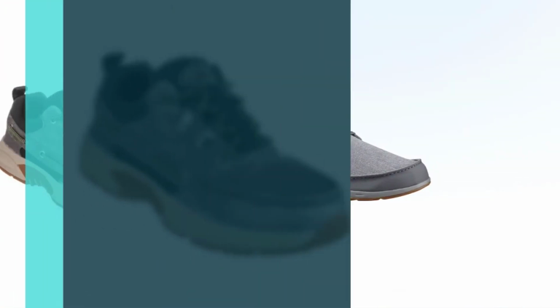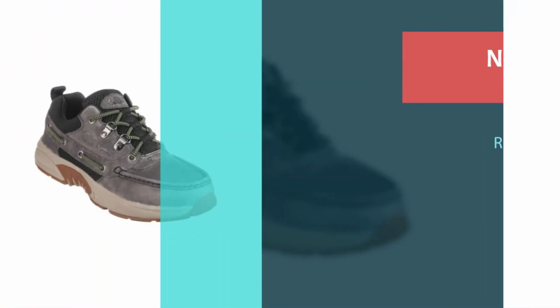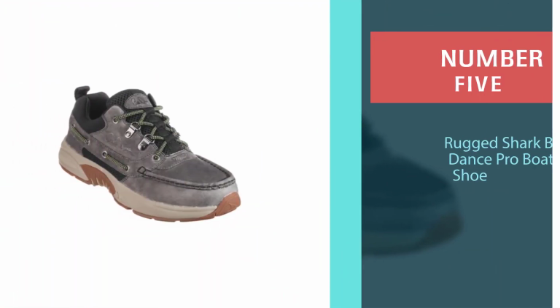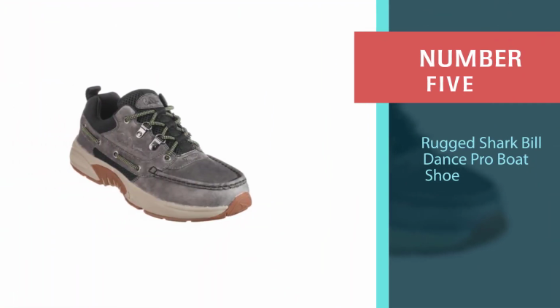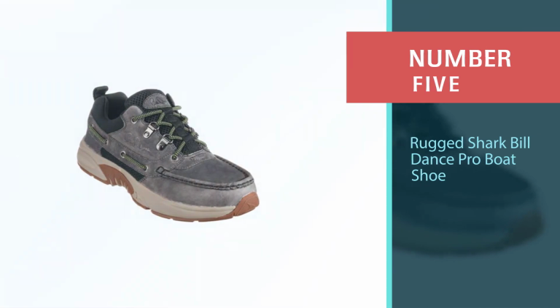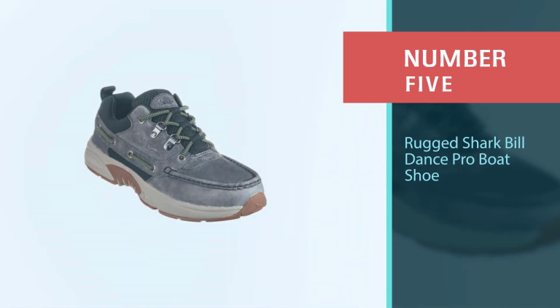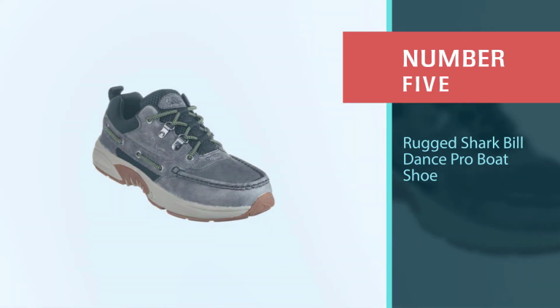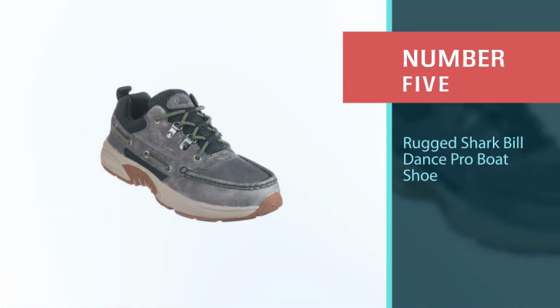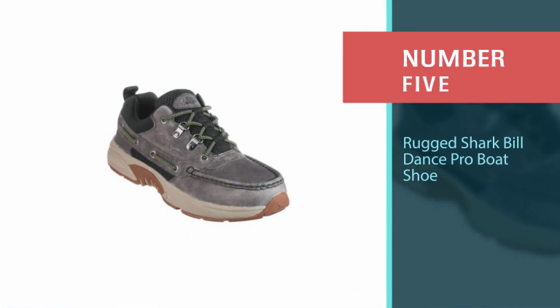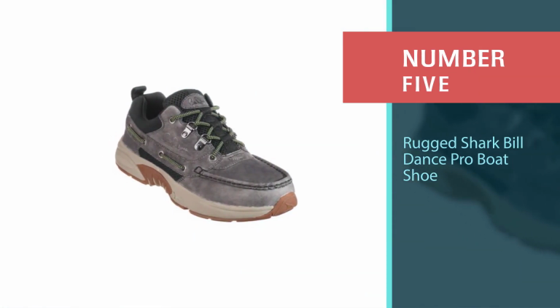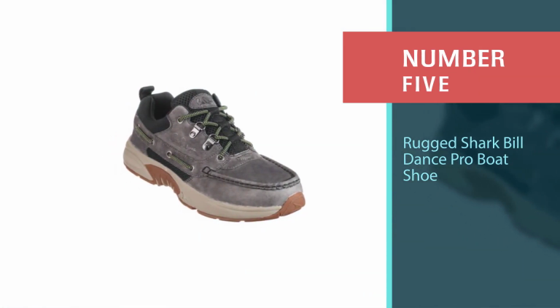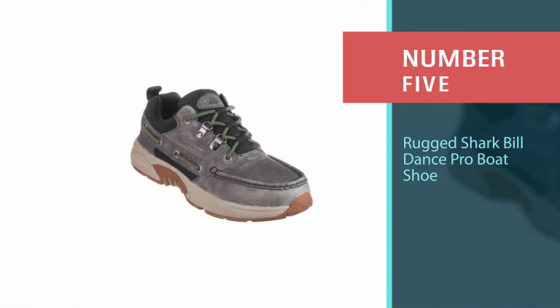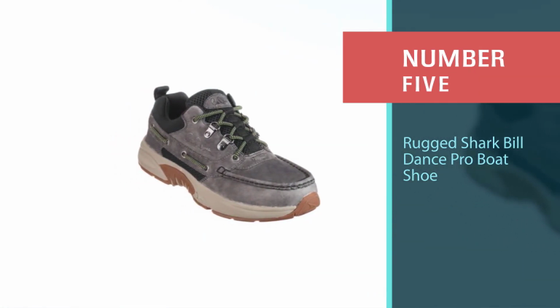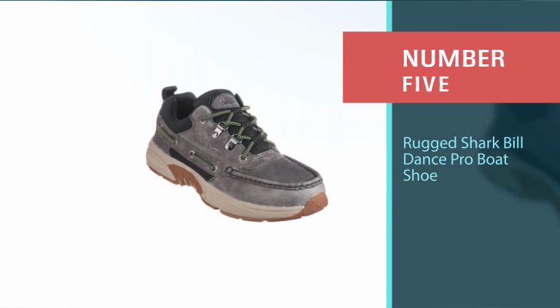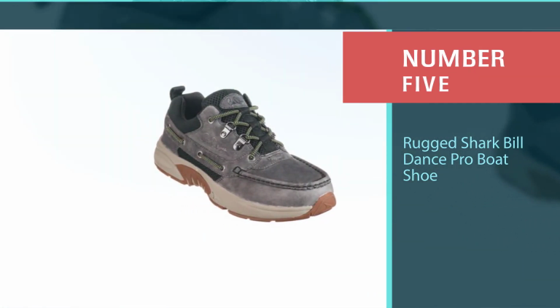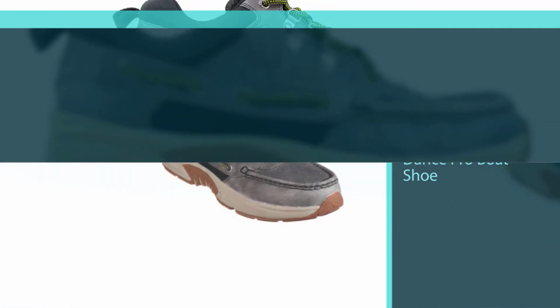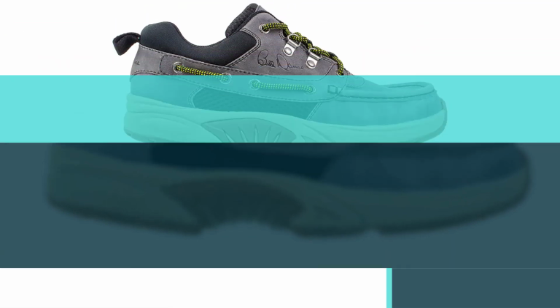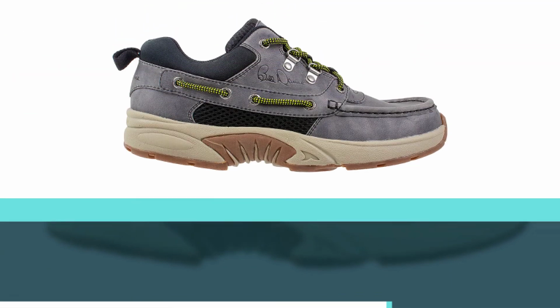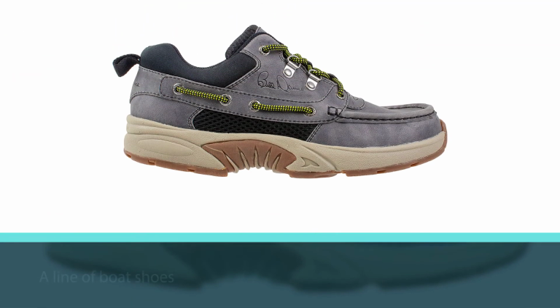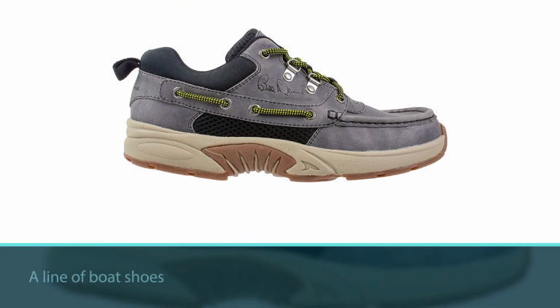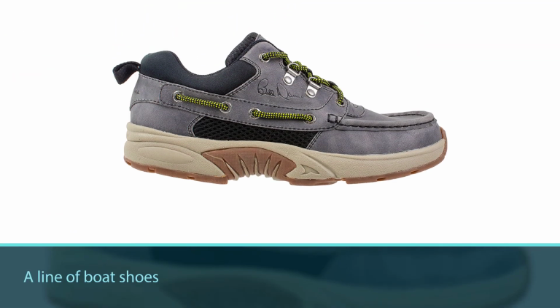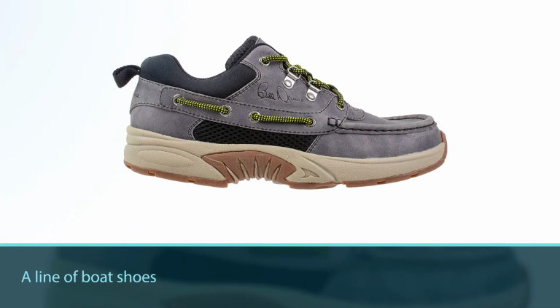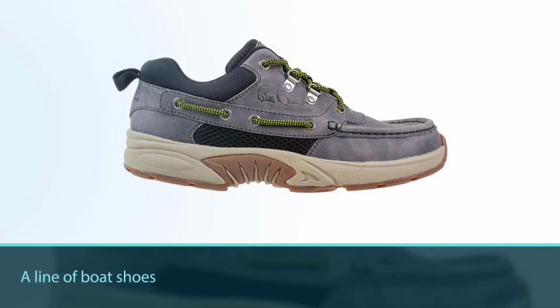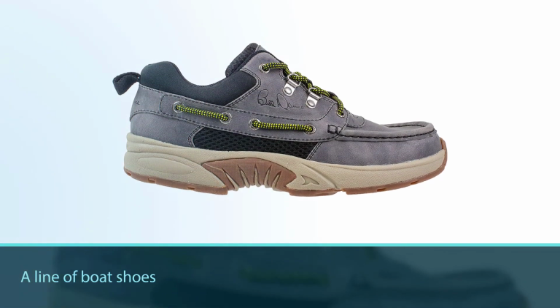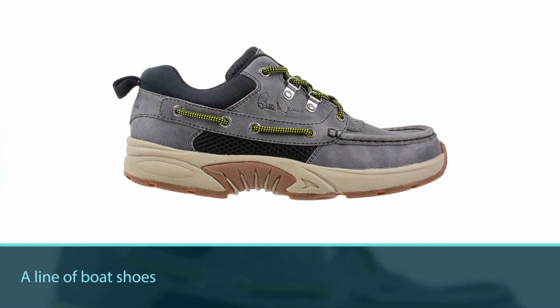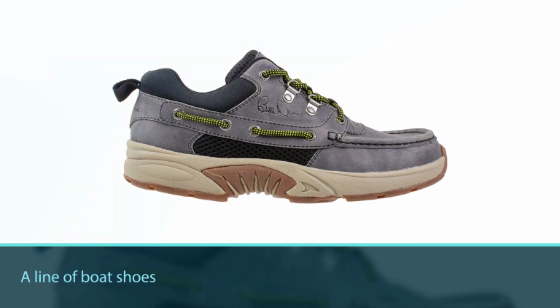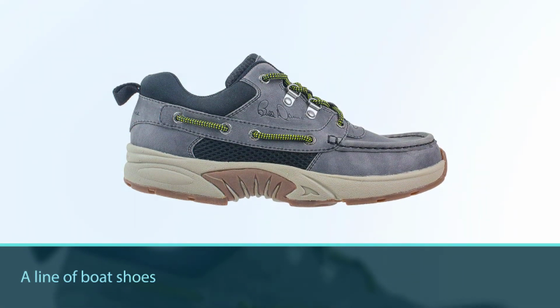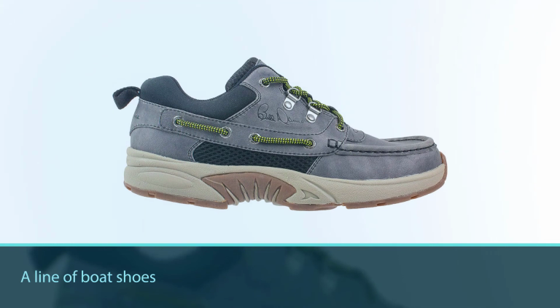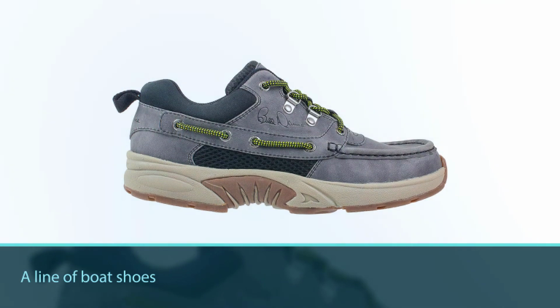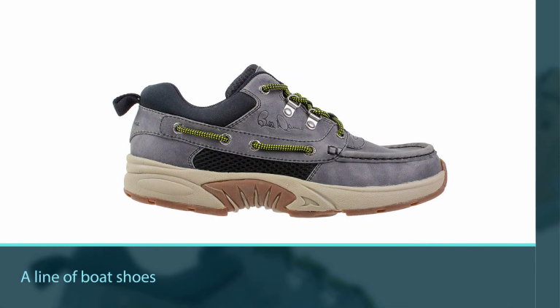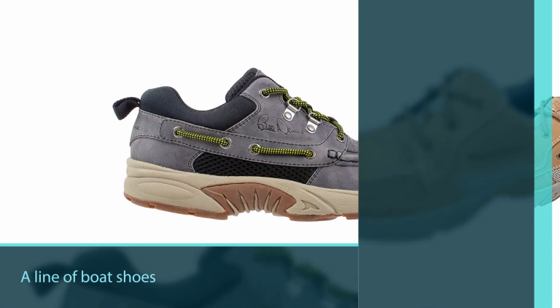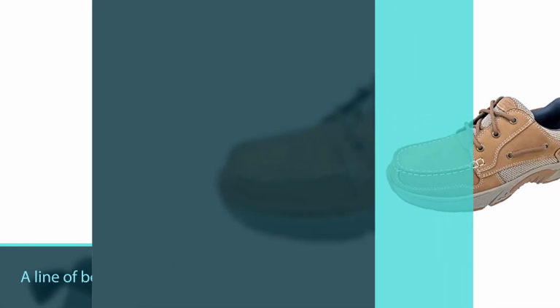Number five: Rugged Shark Bill Dance Pro Boat Shoe. Say the name Bill Dance around a fisherman and they are sure to know who you mean. They might also be interested in the Rugged Shark — a line of boat shoes by Bill Dance.